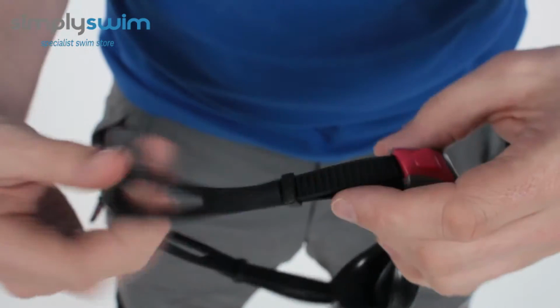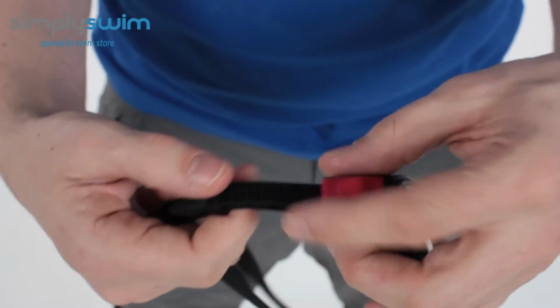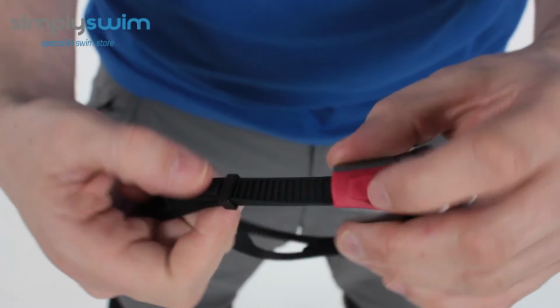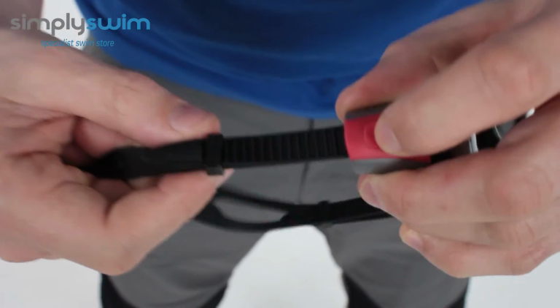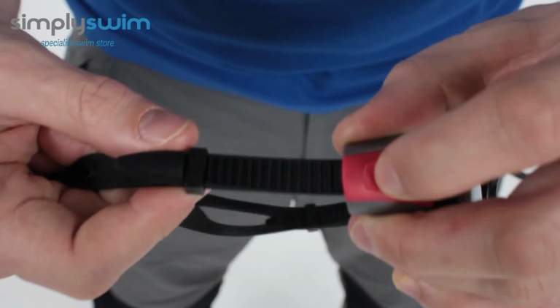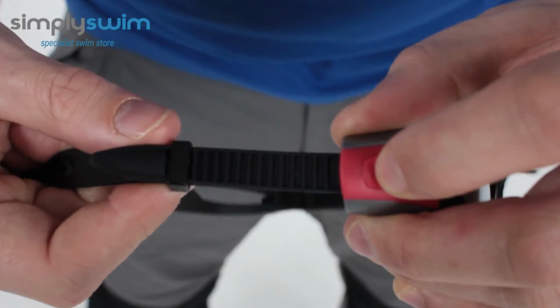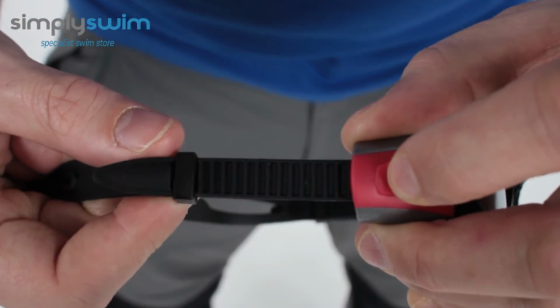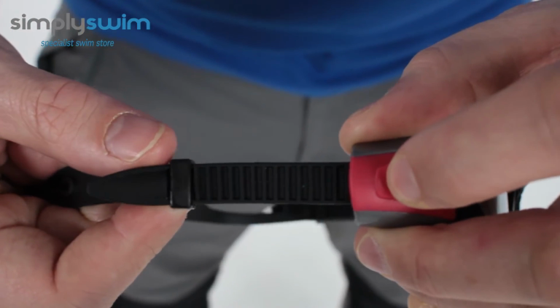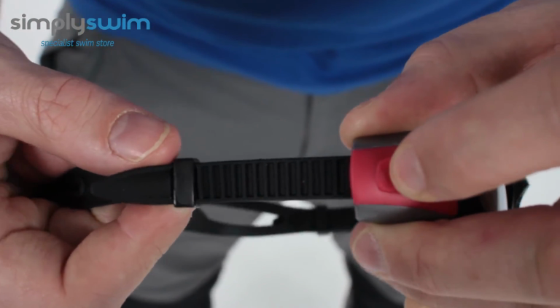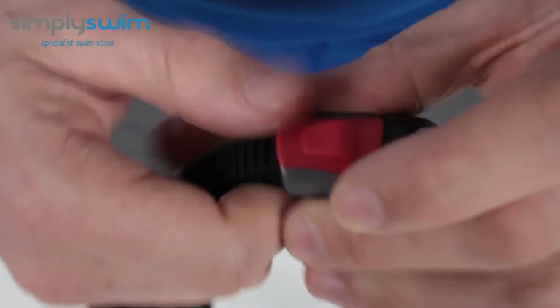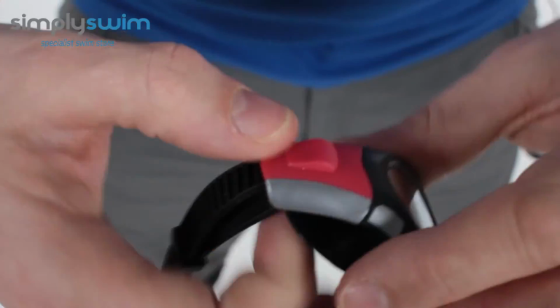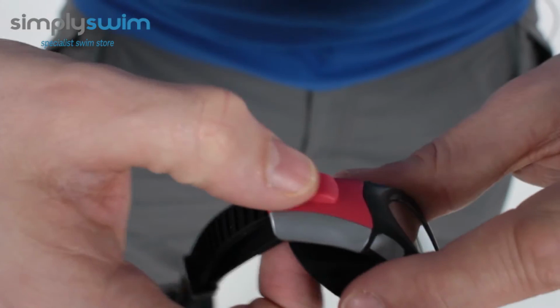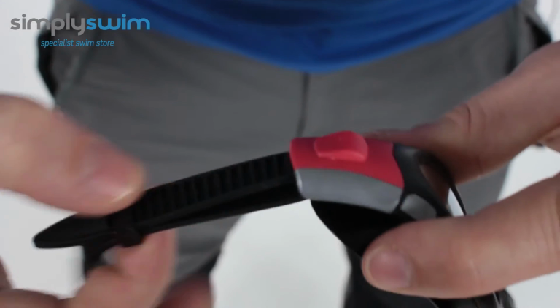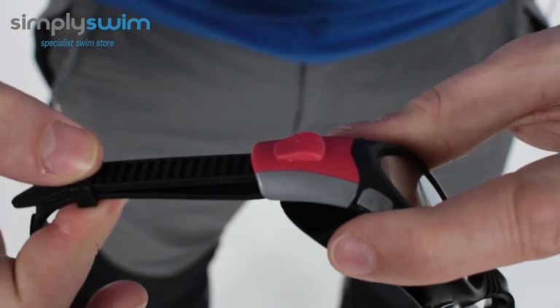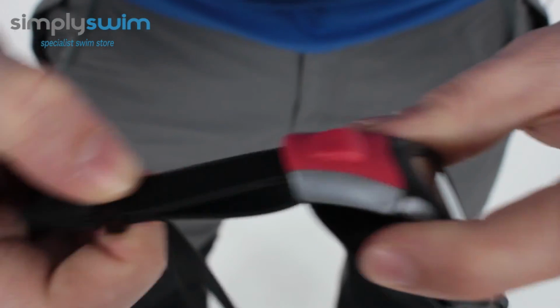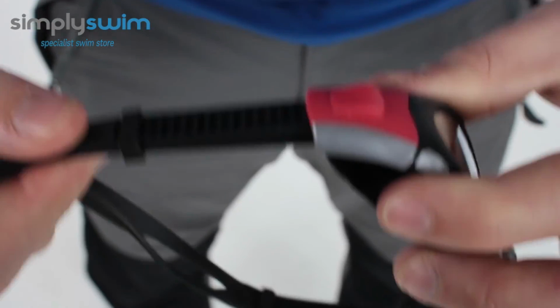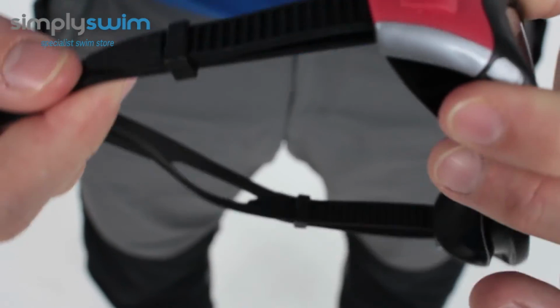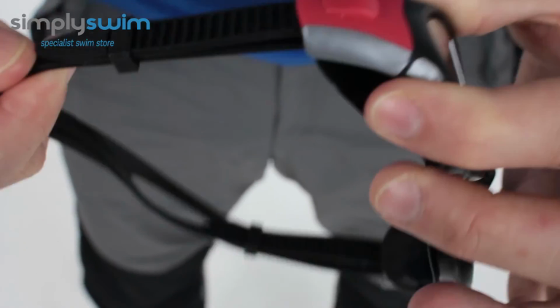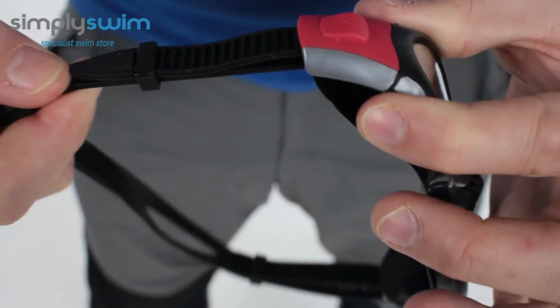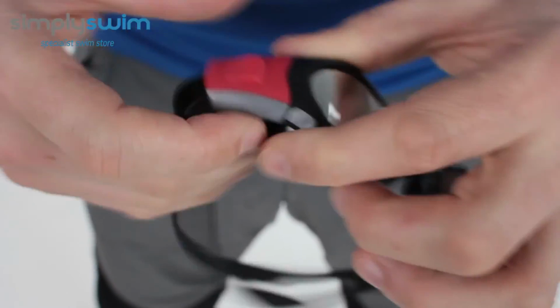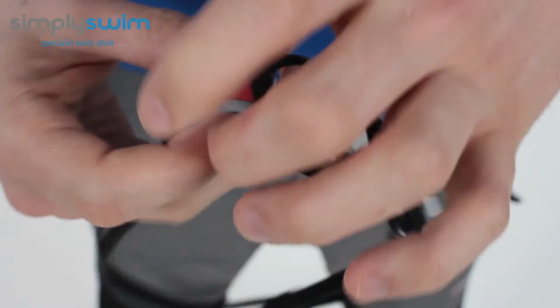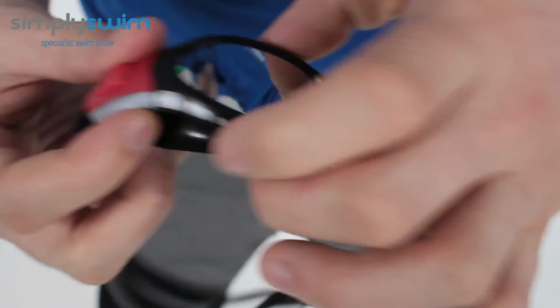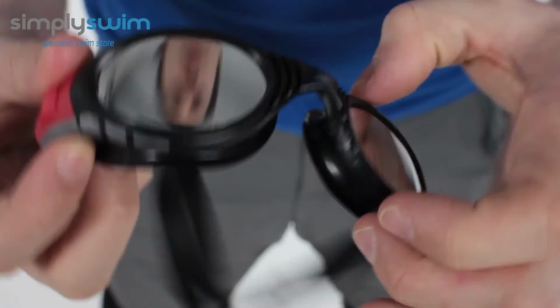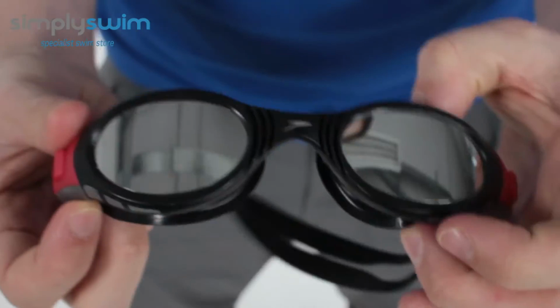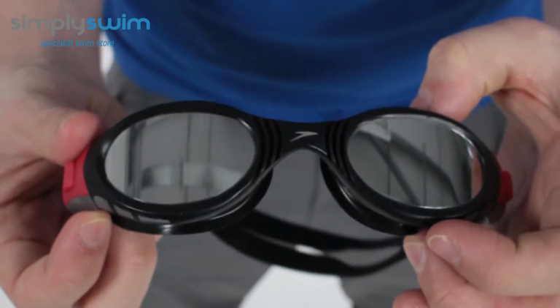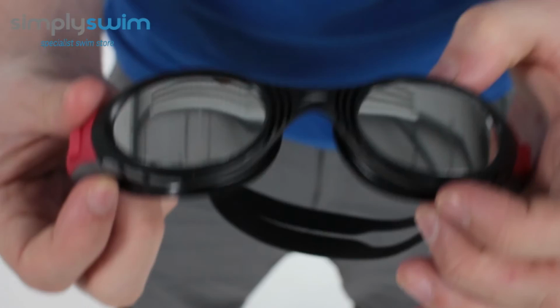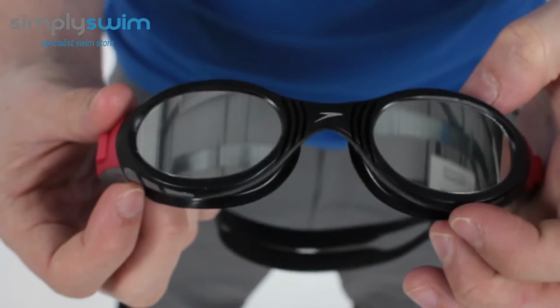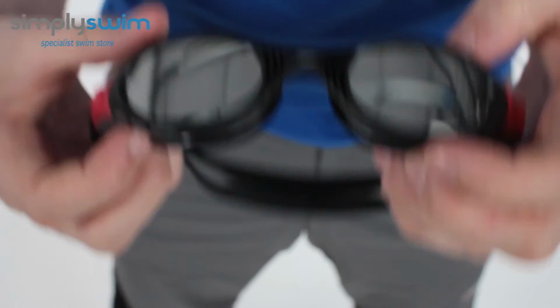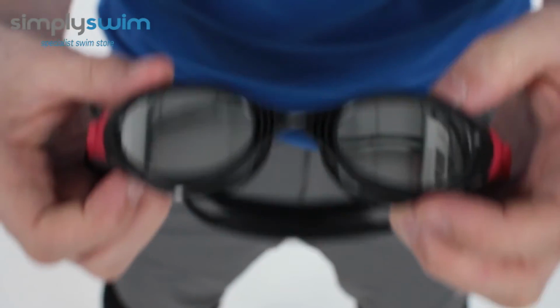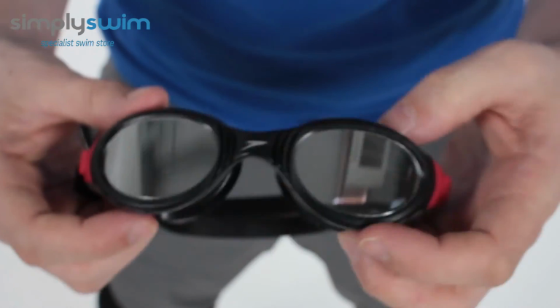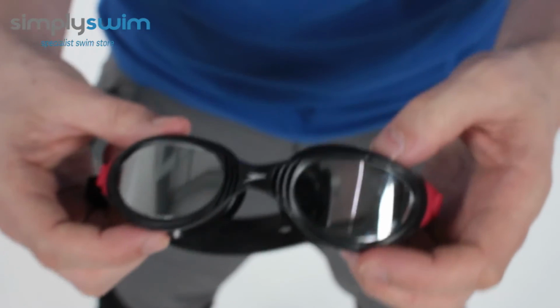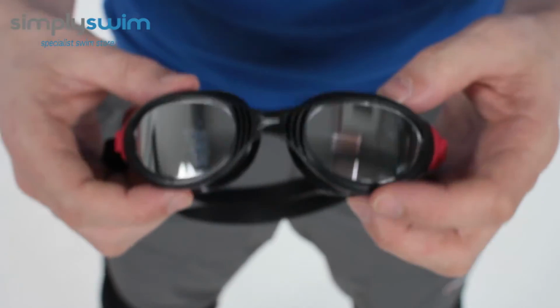On the other side you've got the adjuster system as well. You'll notice it all blends in and works nicely with the front part of the goggle, giving you a better fit overall.